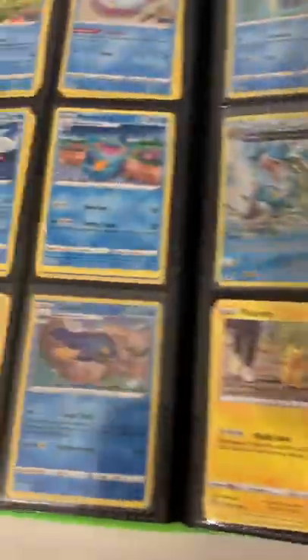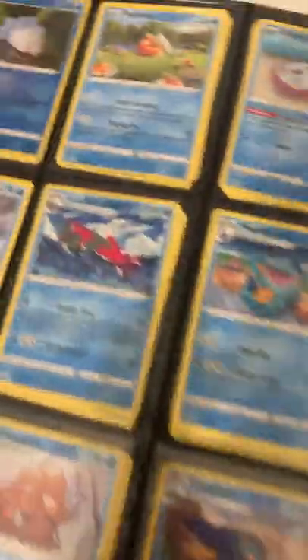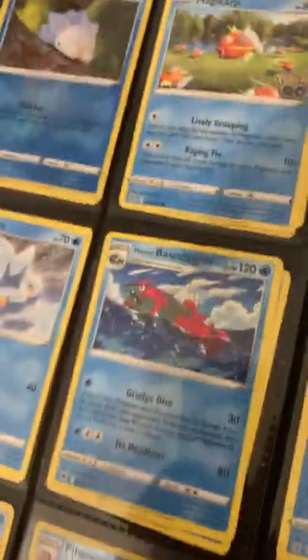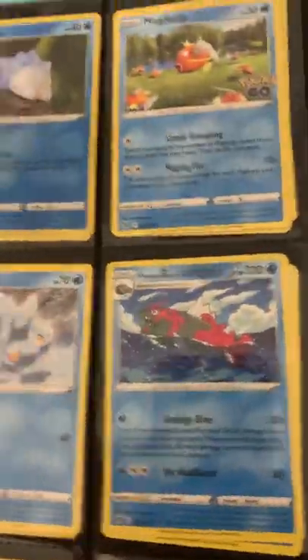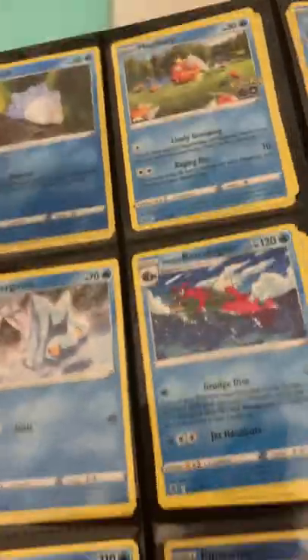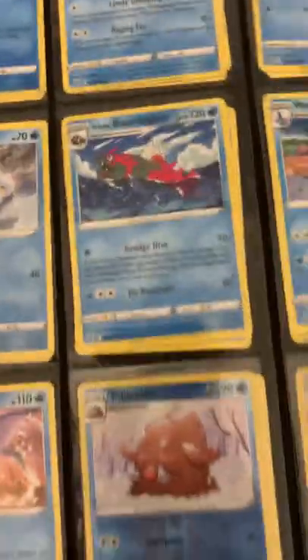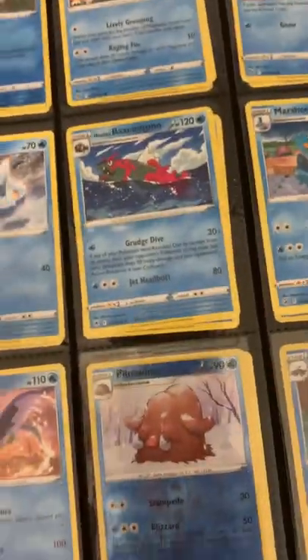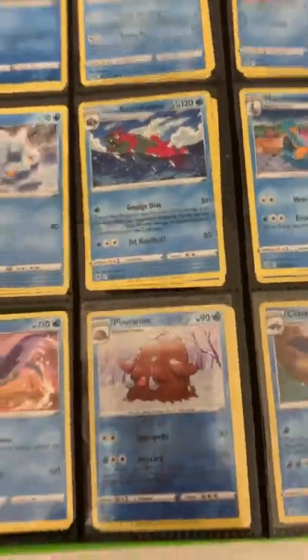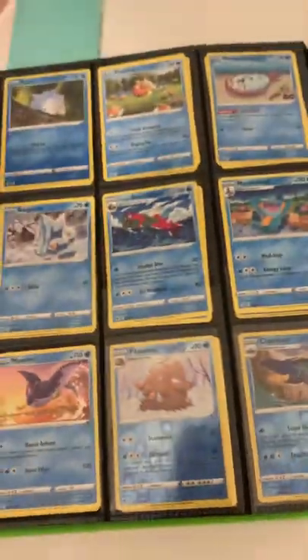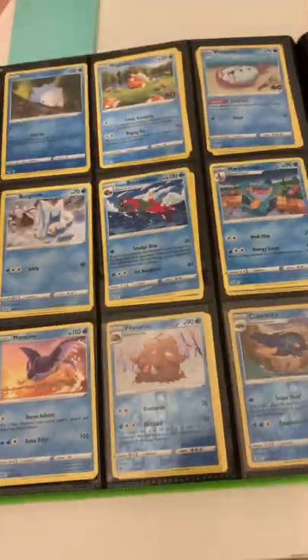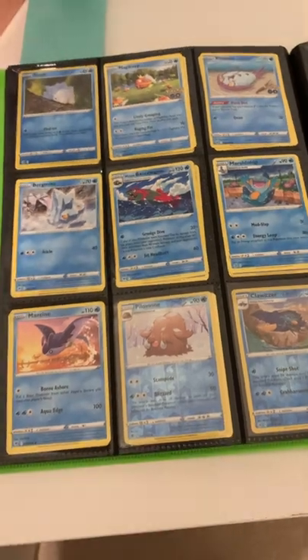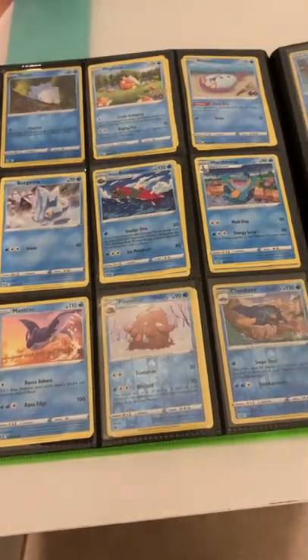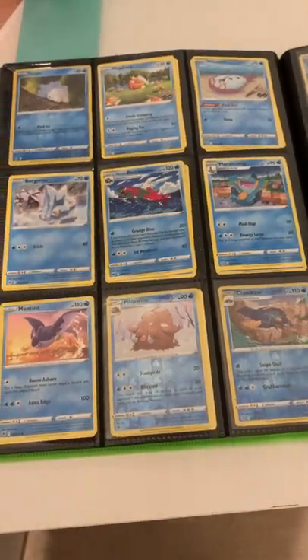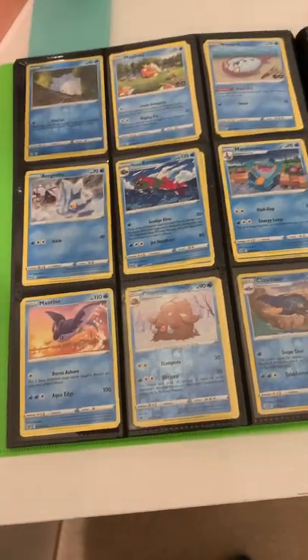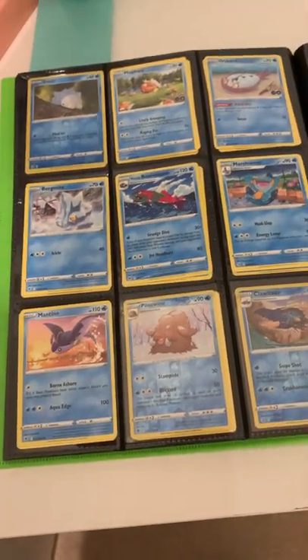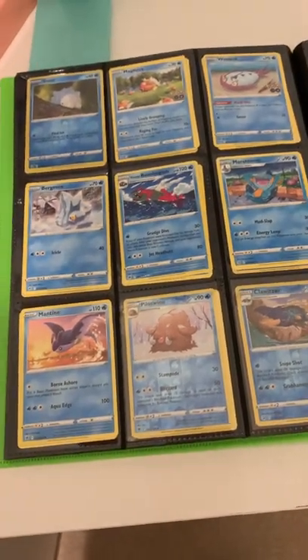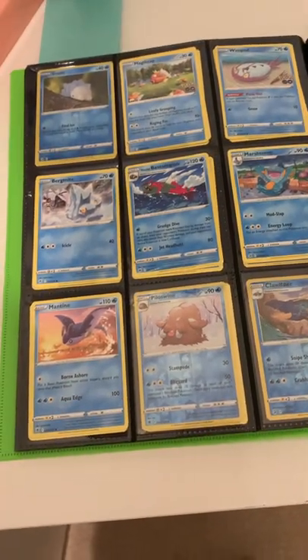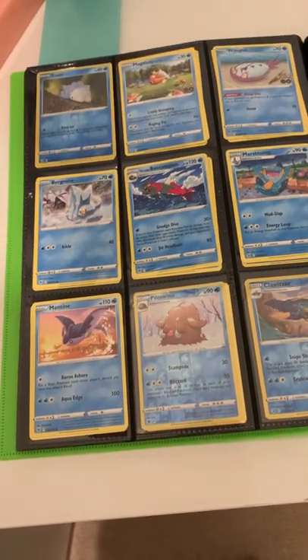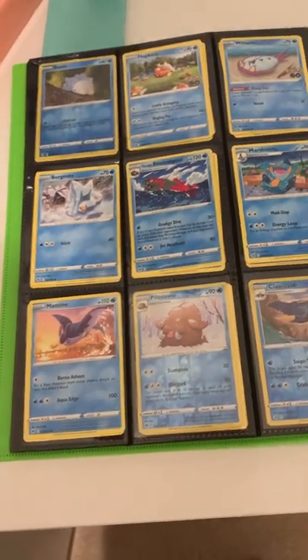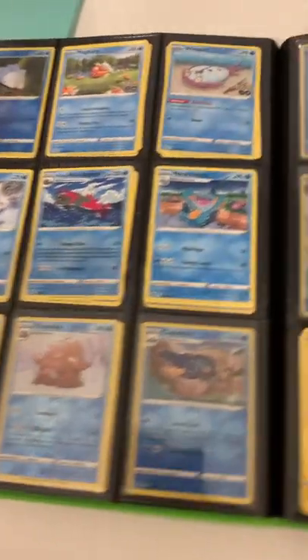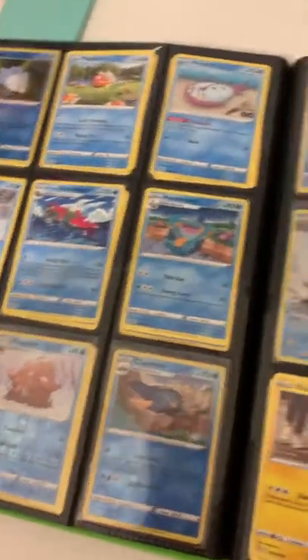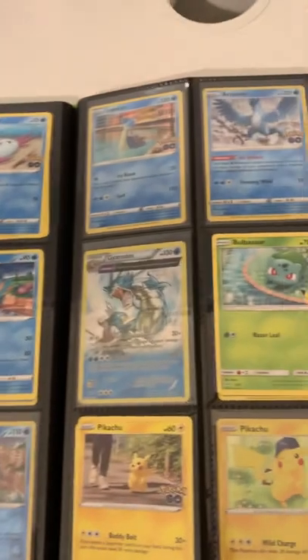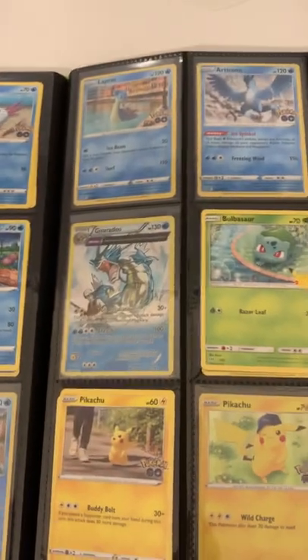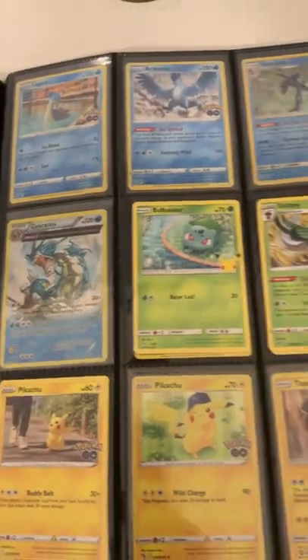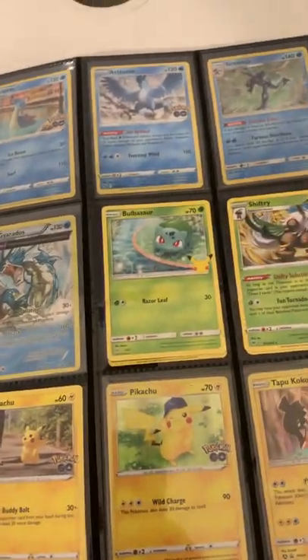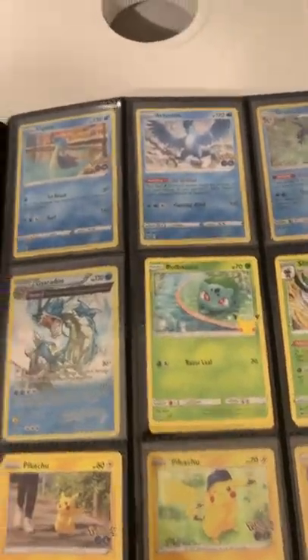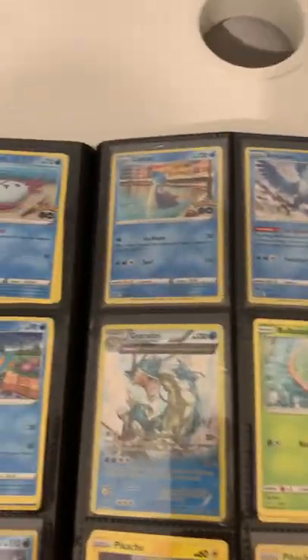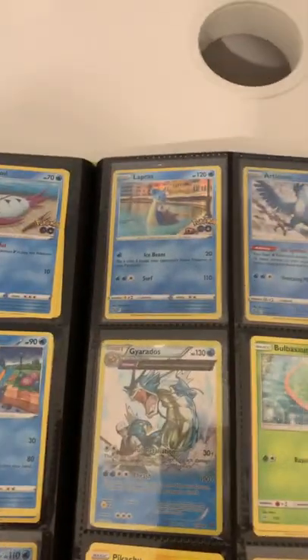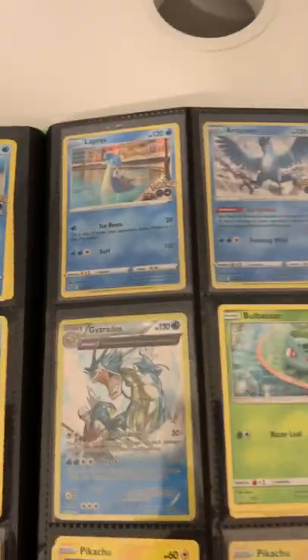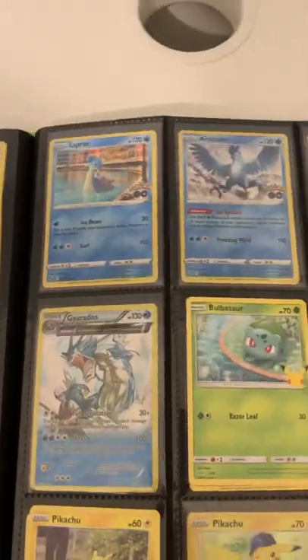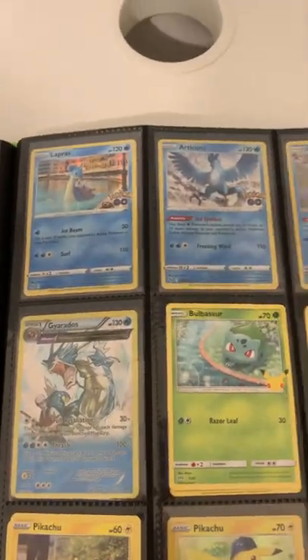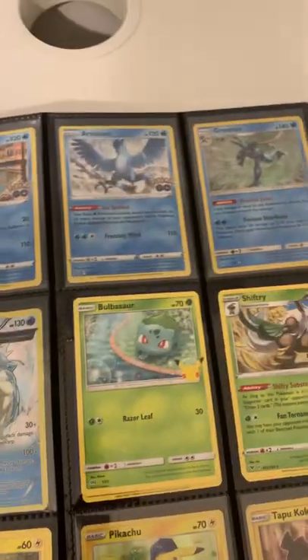This is kind of the bulk, so I'll just let you guys see all that. Next page we have a Lapras Holo and an Articuno Holo.